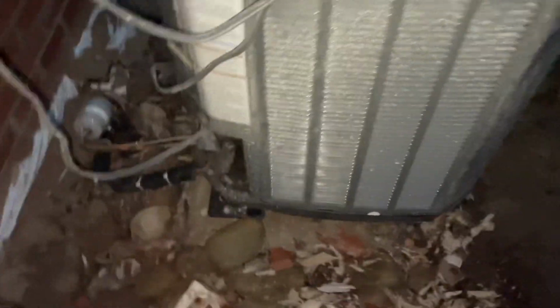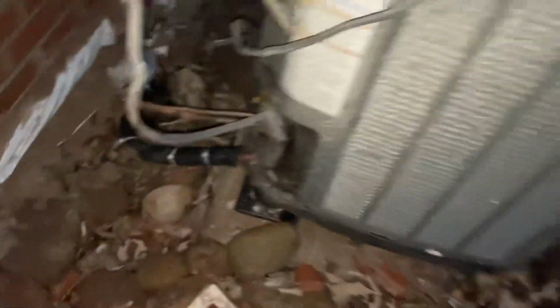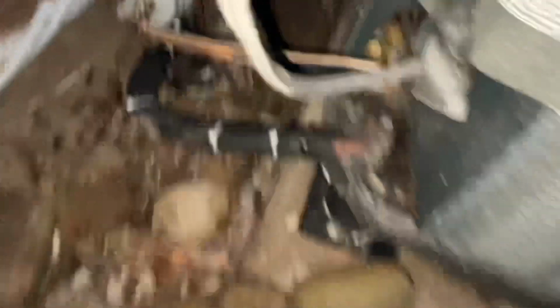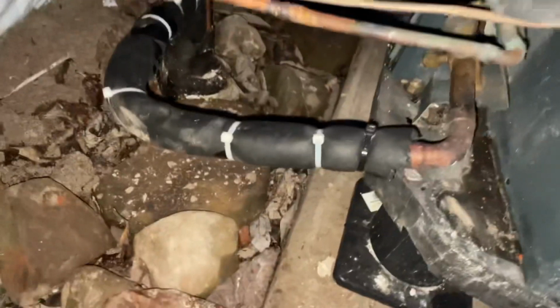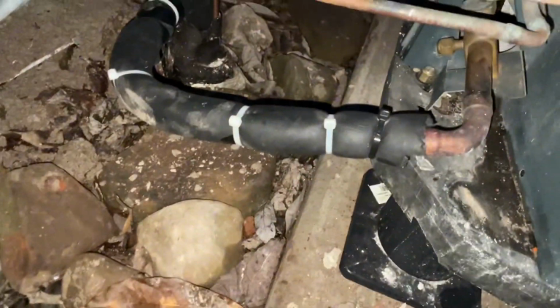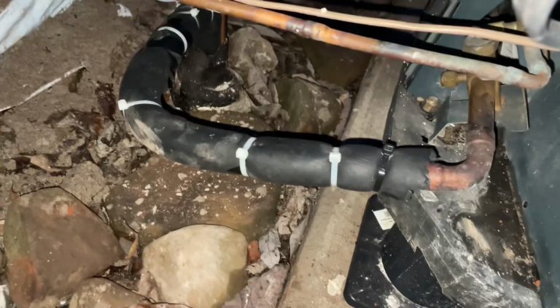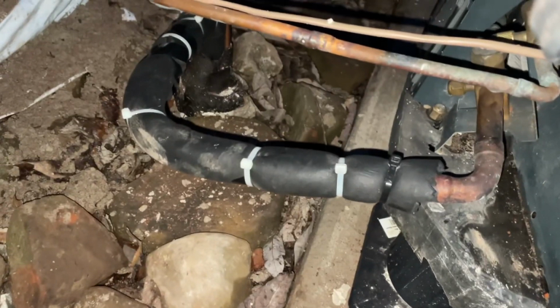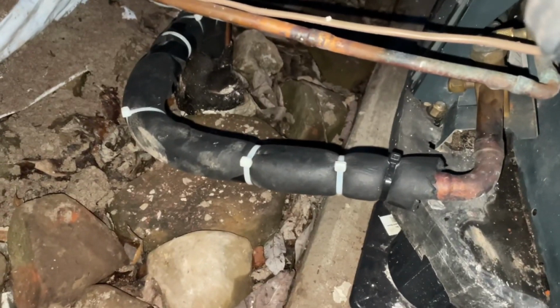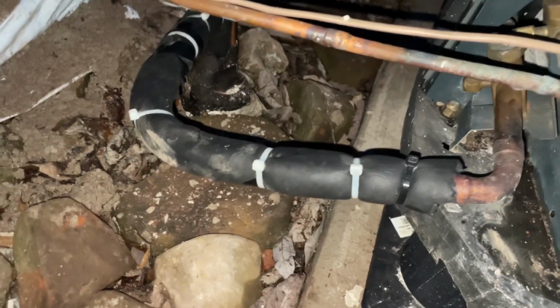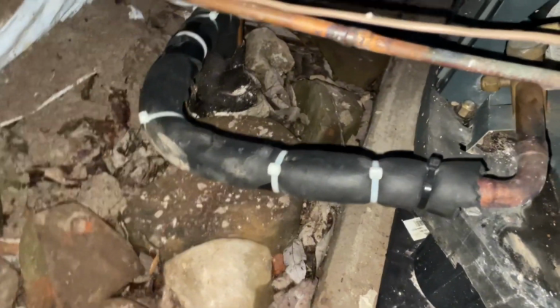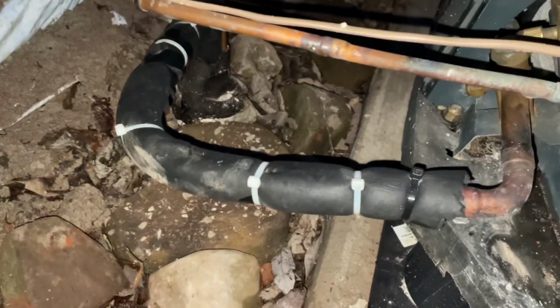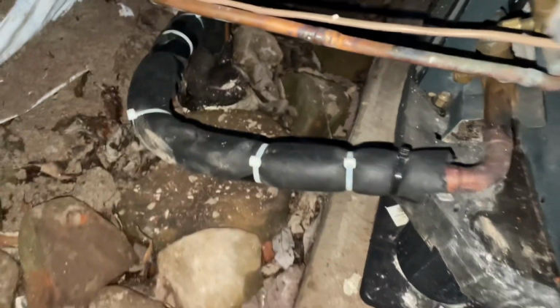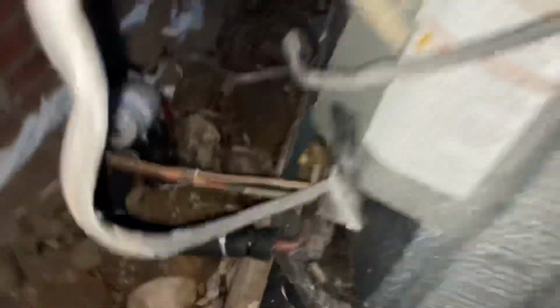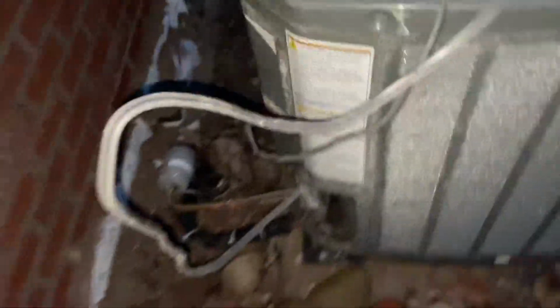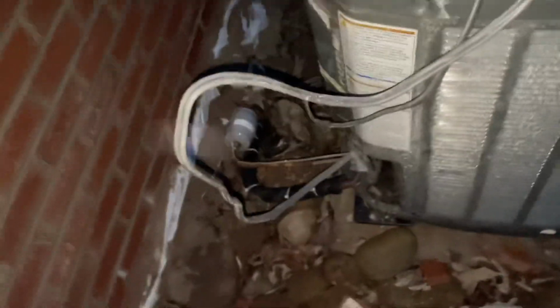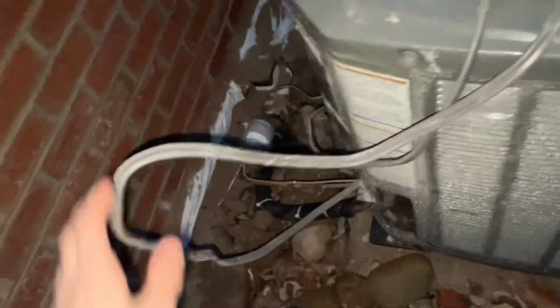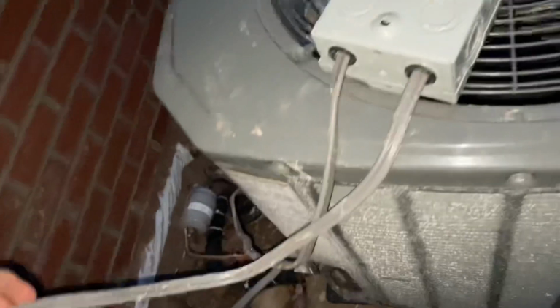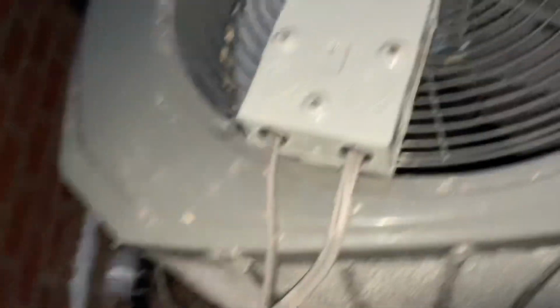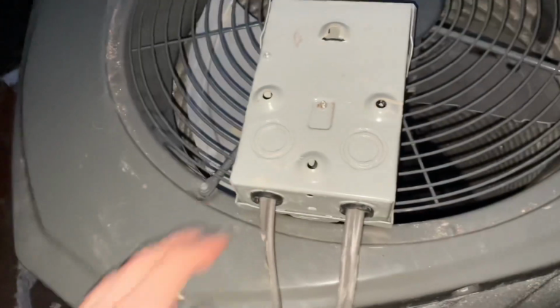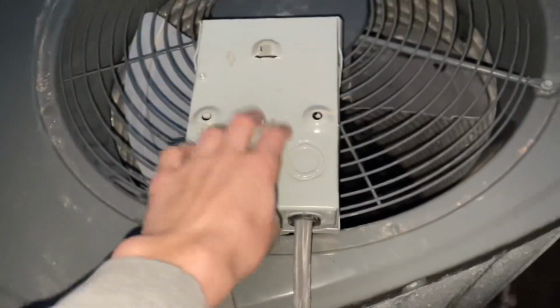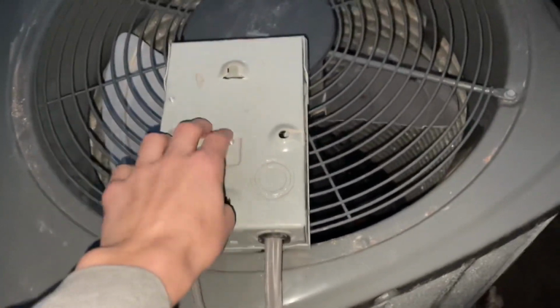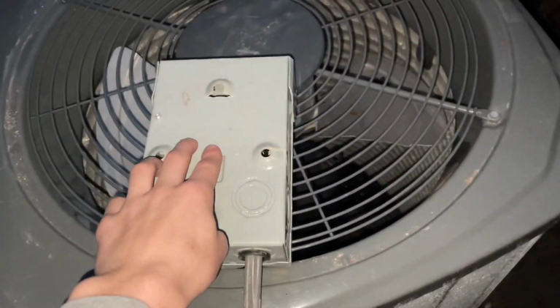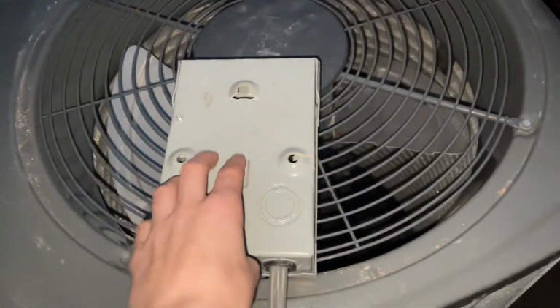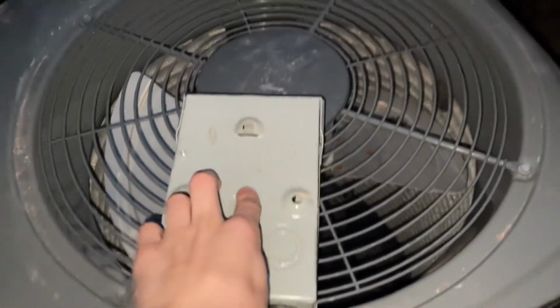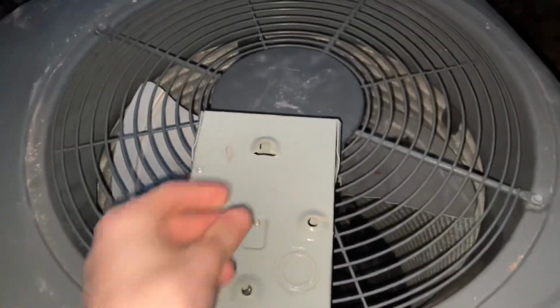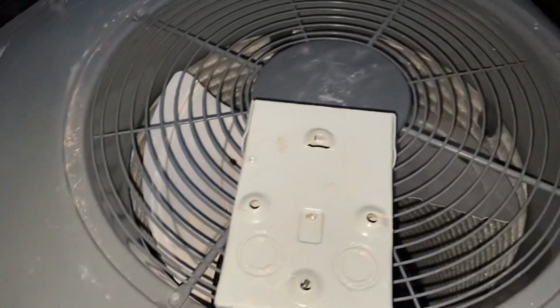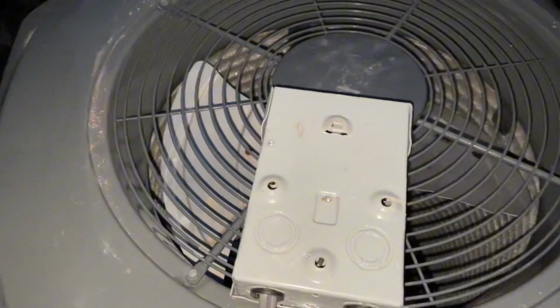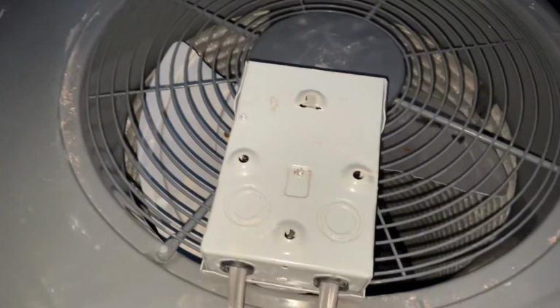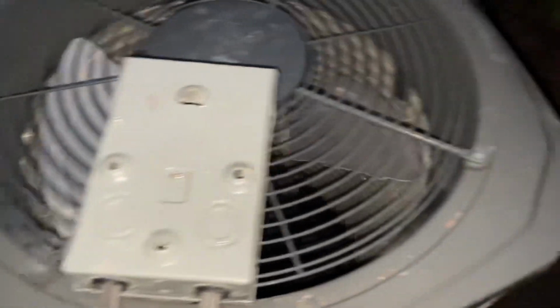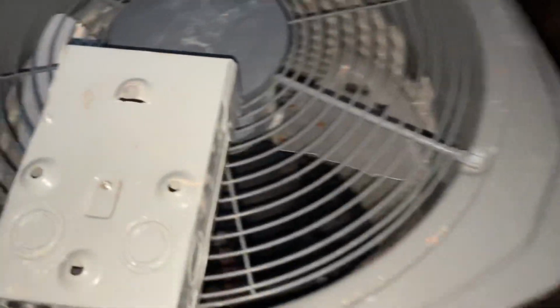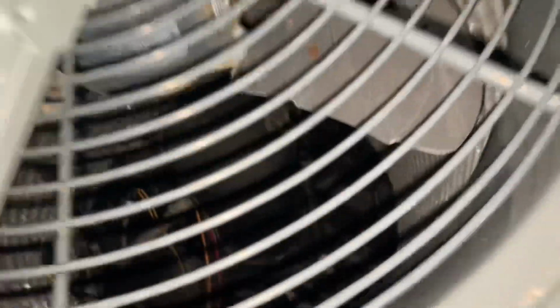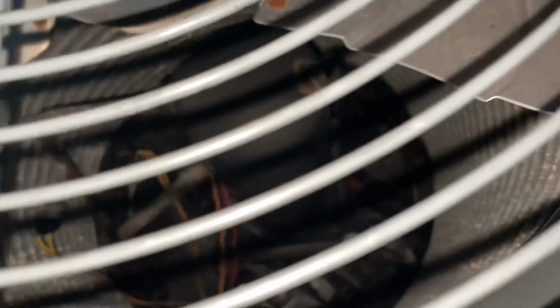About 10 minutes ago, I noticed the insulation was all ripped up so I had to zip tie that back together. I saw the disconnect in so I just took it out and flipped it over so there's no way of it running.